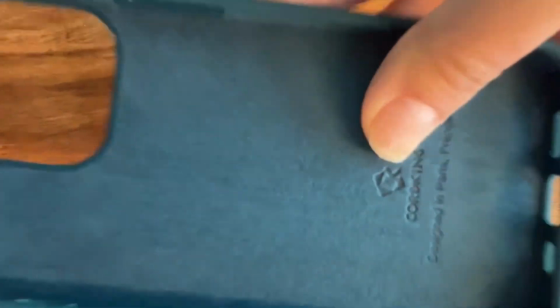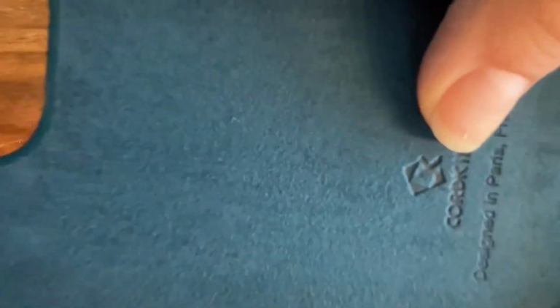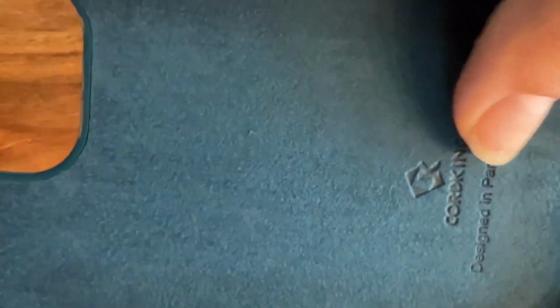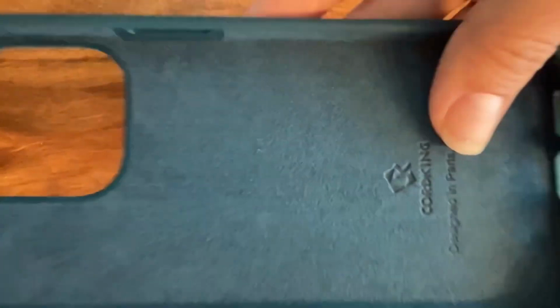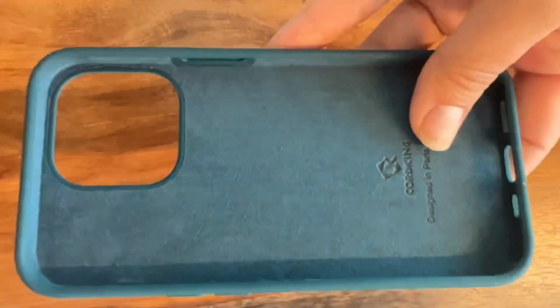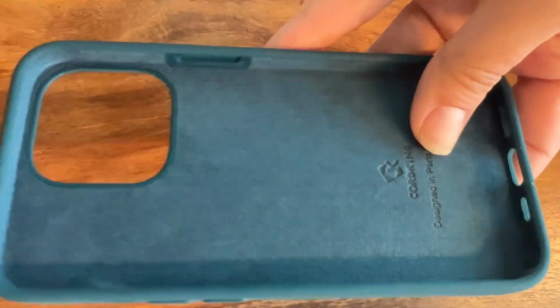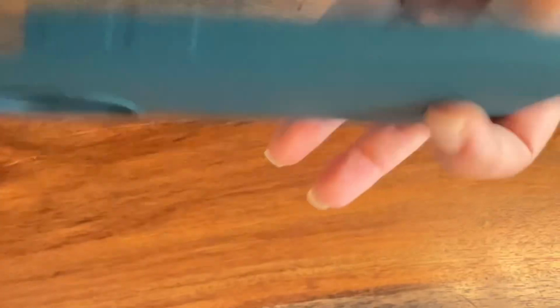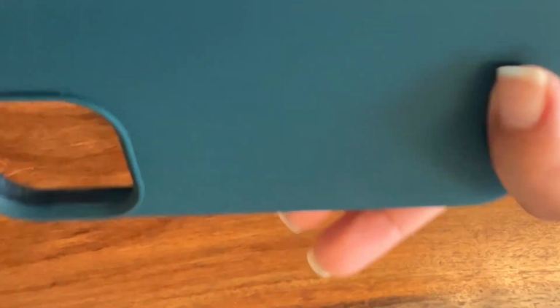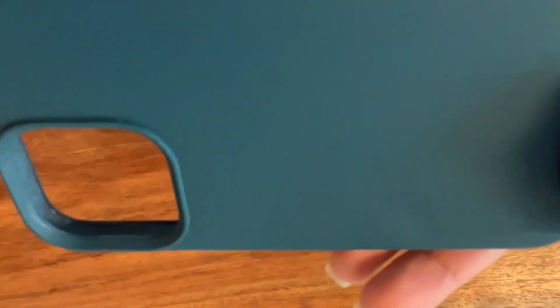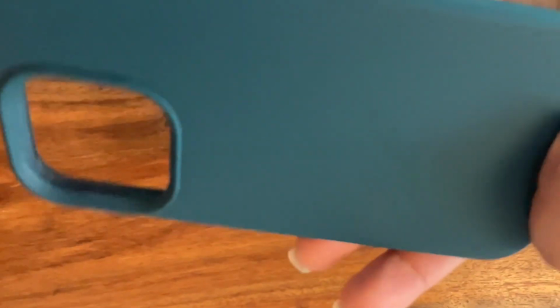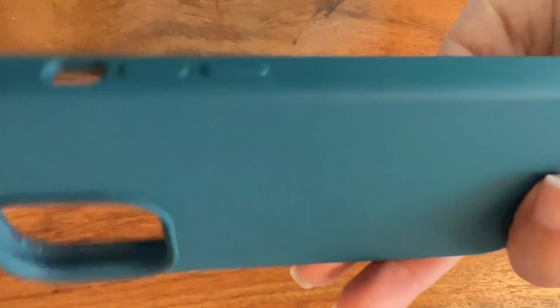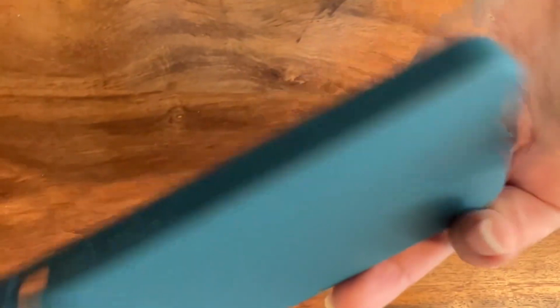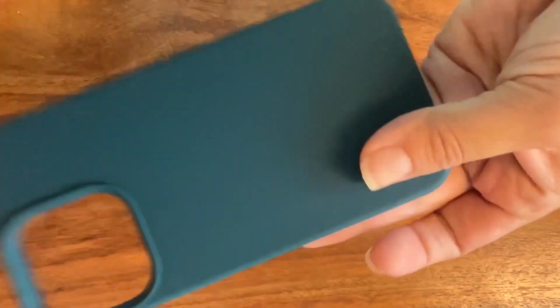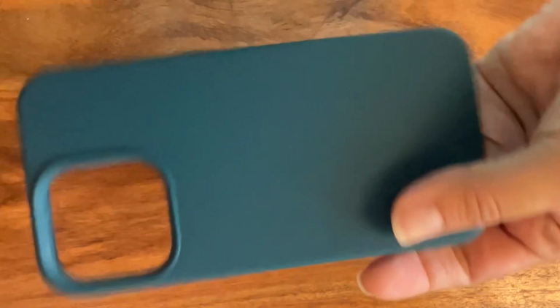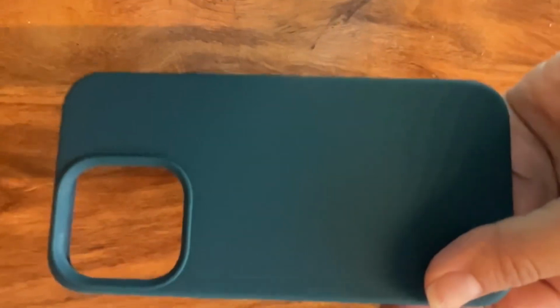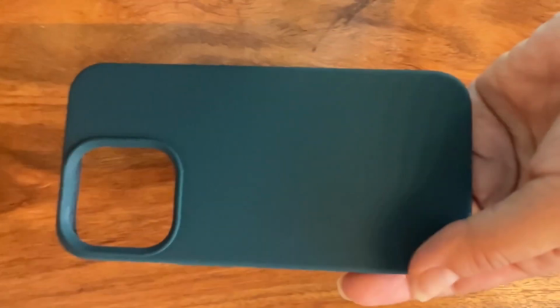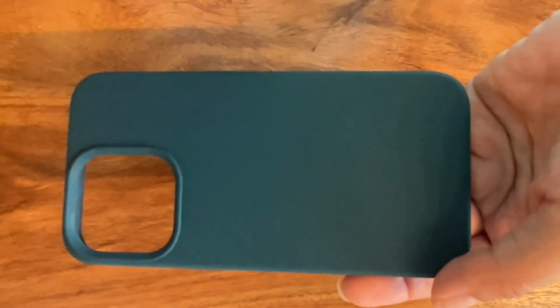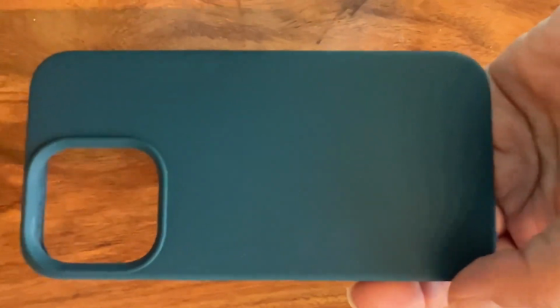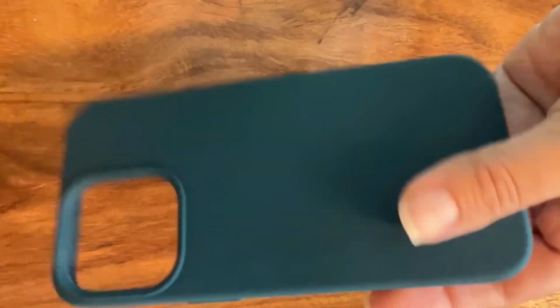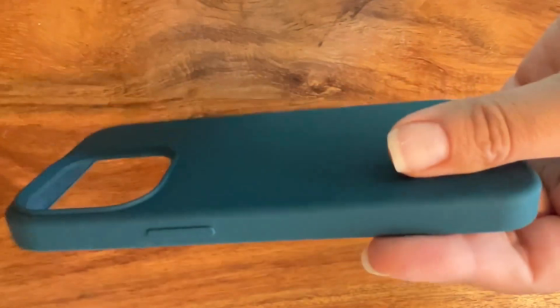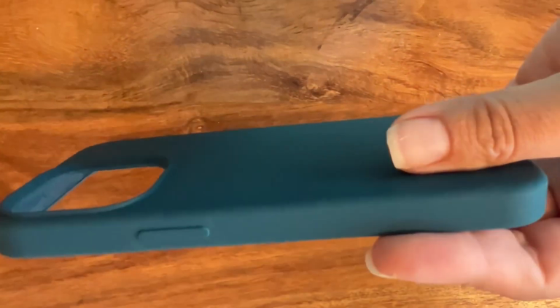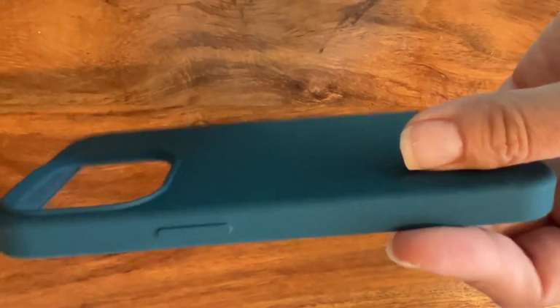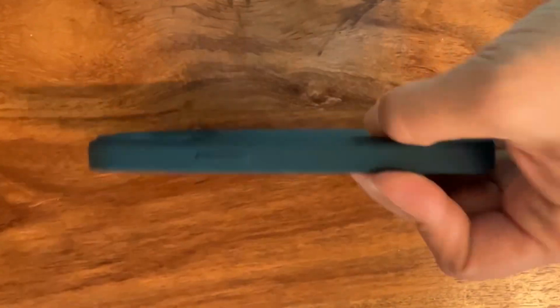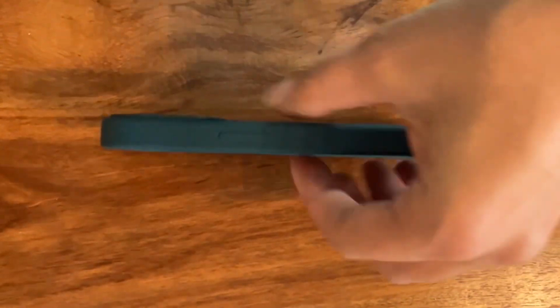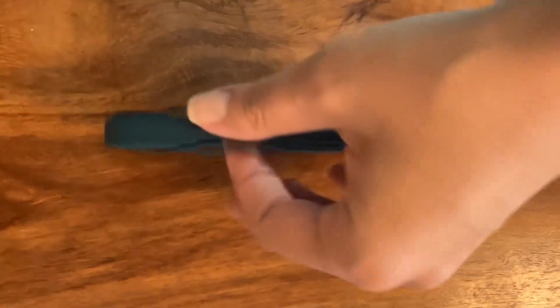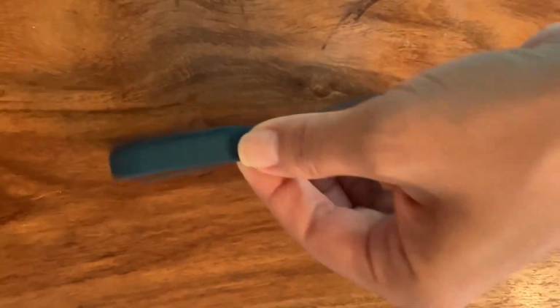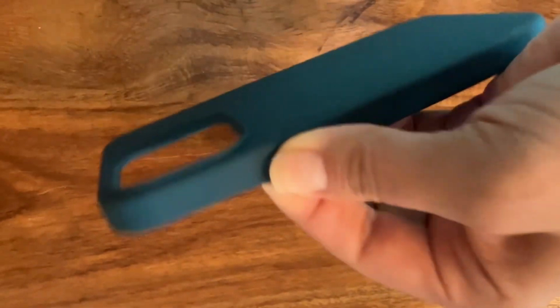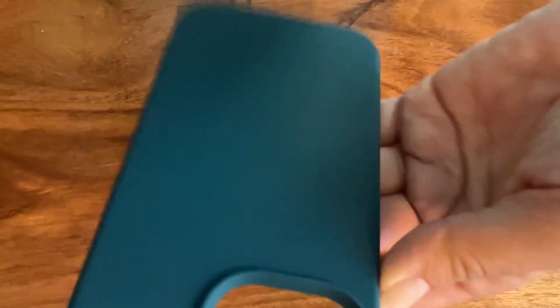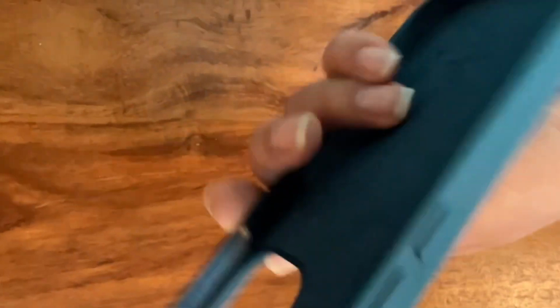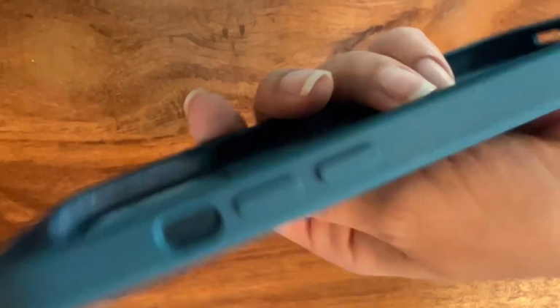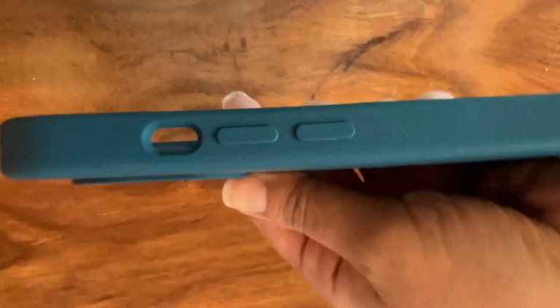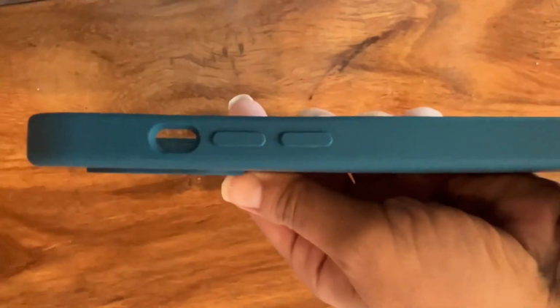It also has the soft microfiber lining for the inside where the phone is placed, and I'll just show you what it looks like on my actual phone so you can get a better idea.